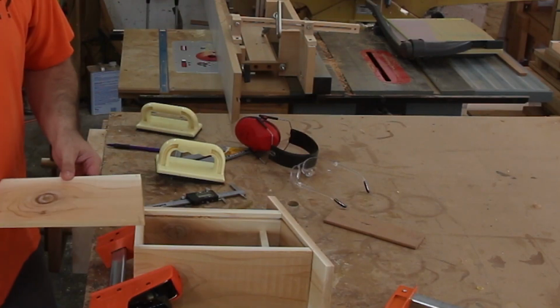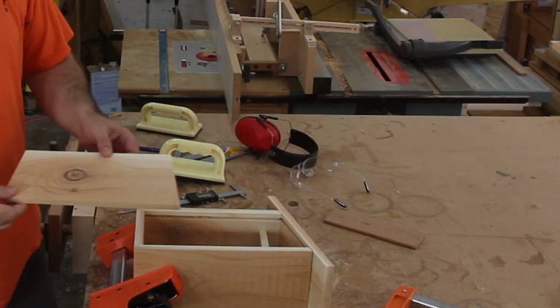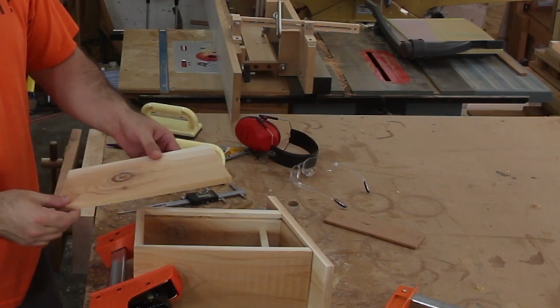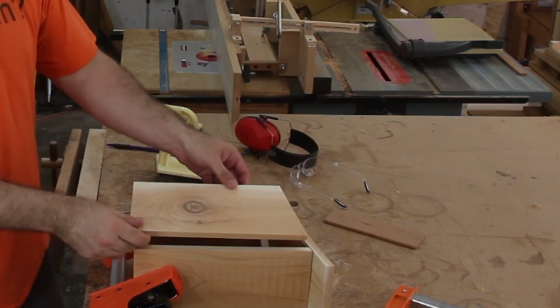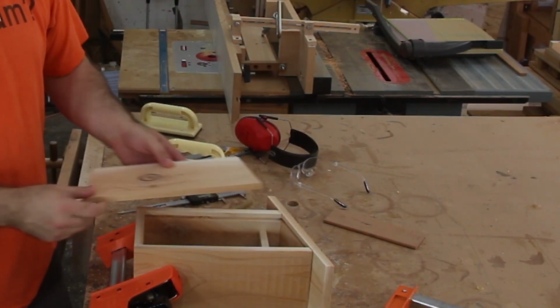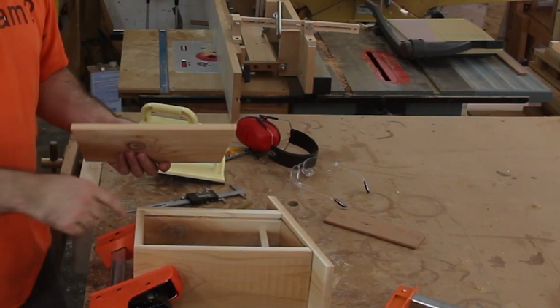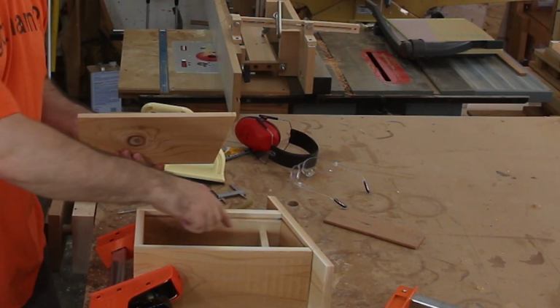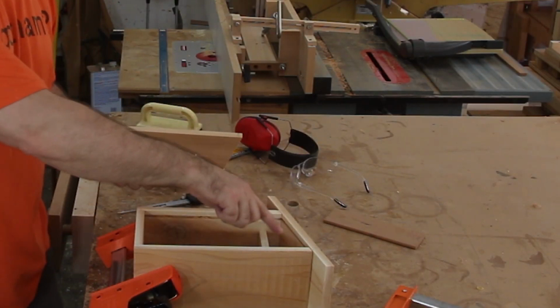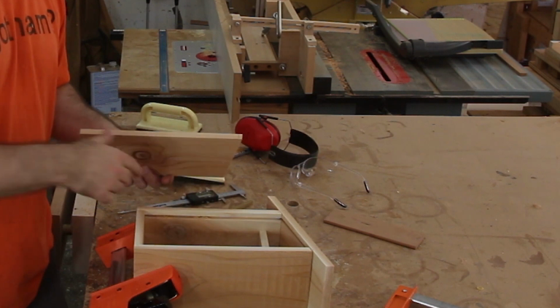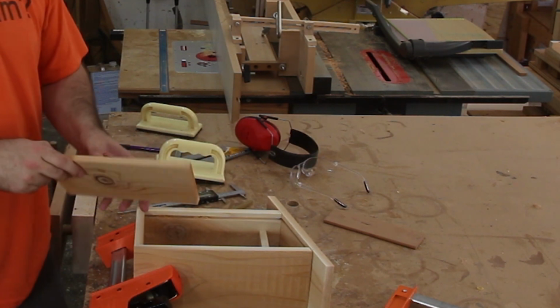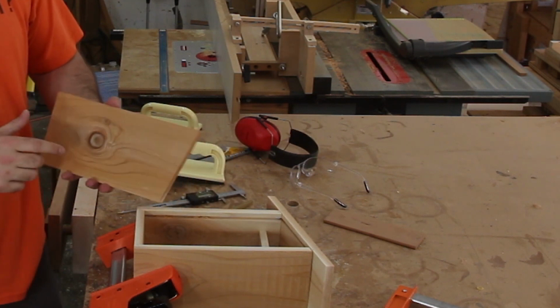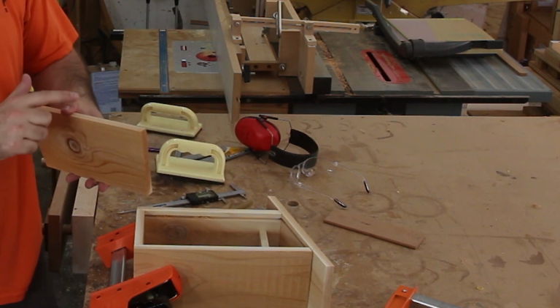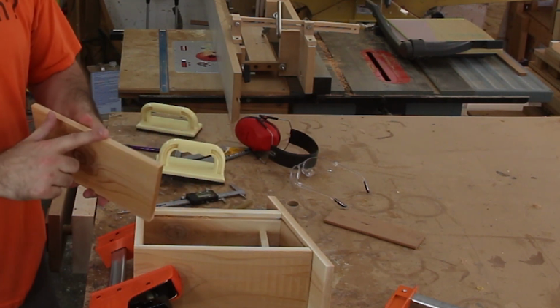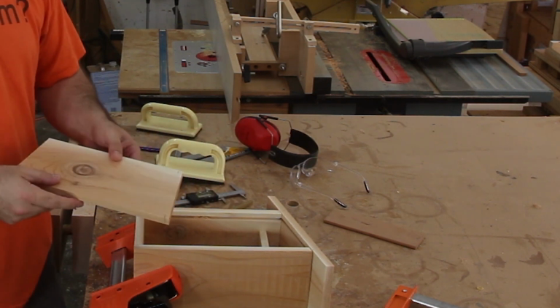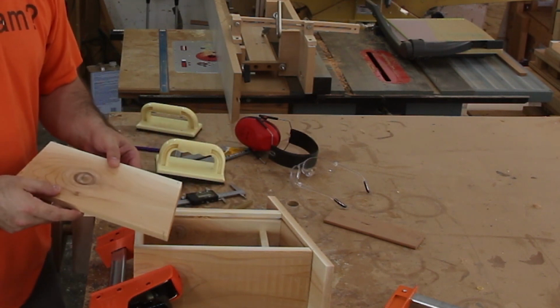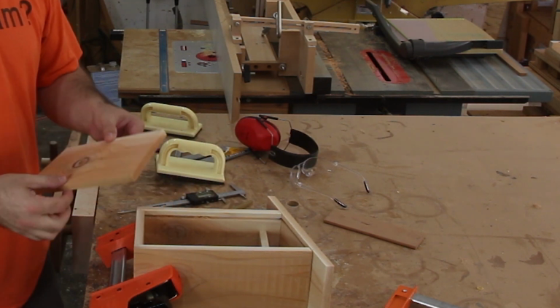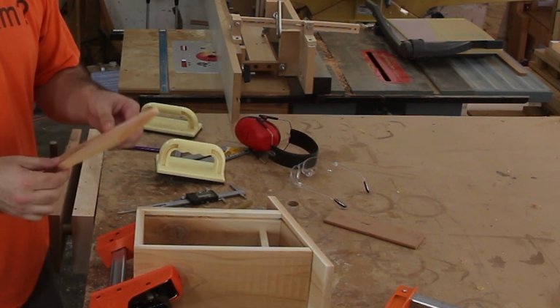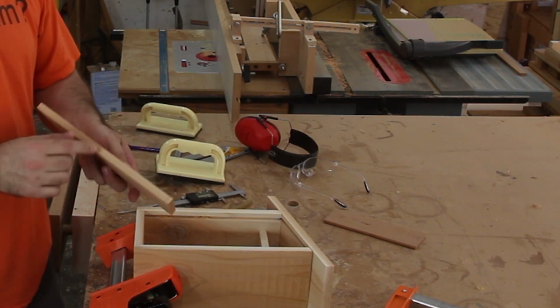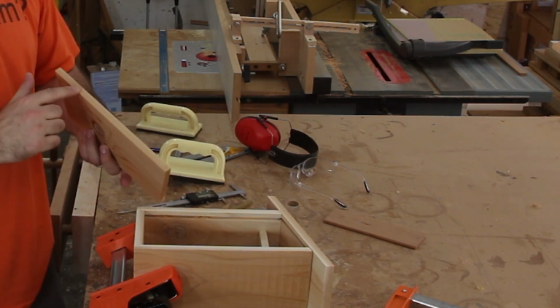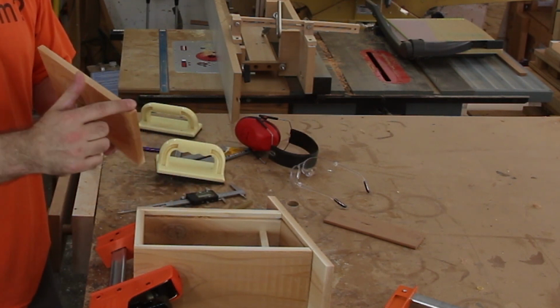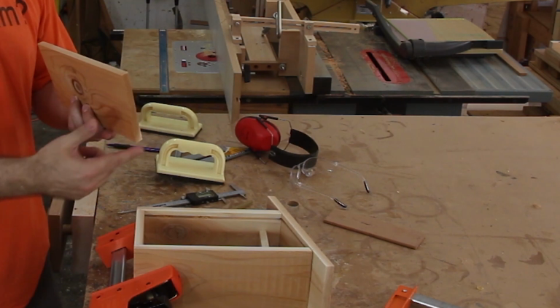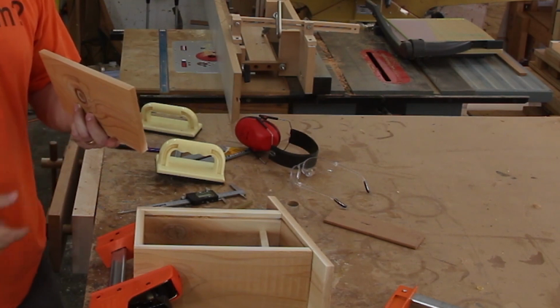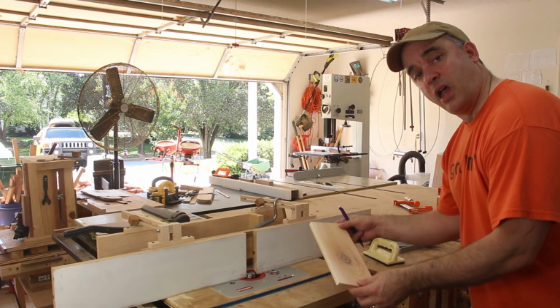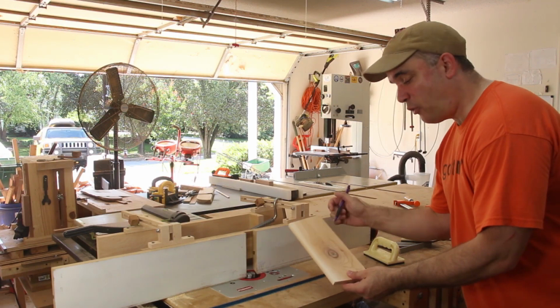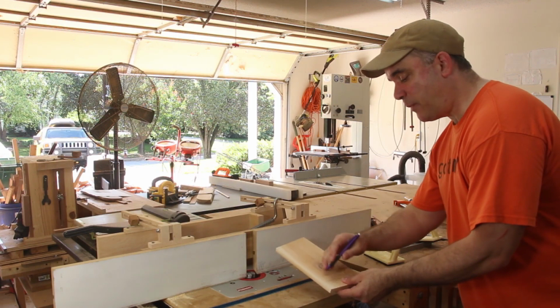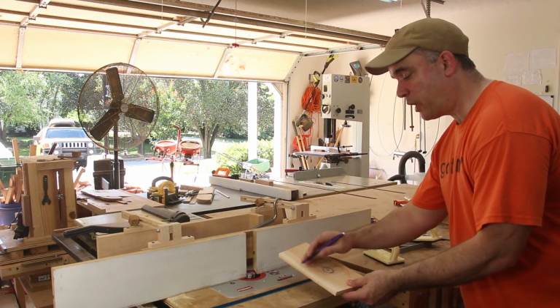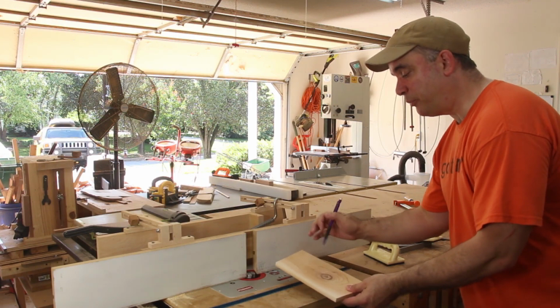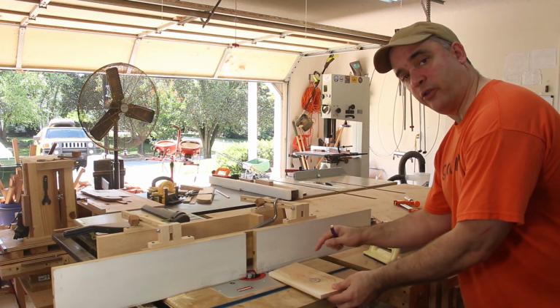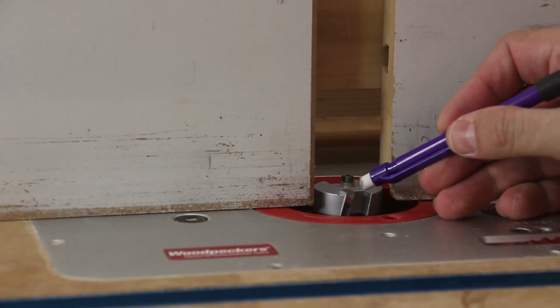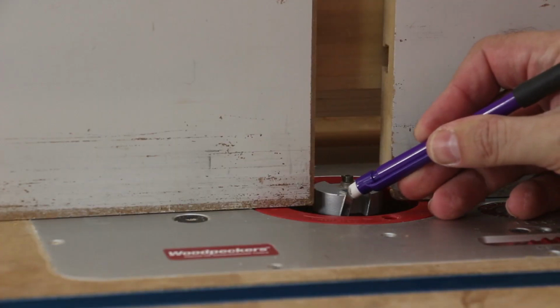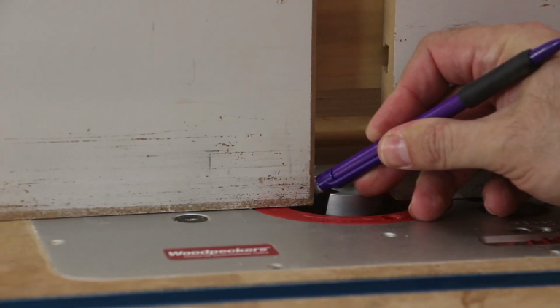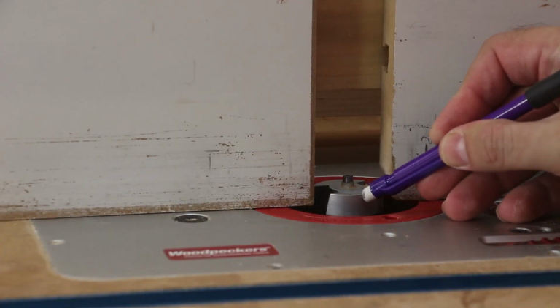In order to get this panel to fit into the front groove that we created all the way around the piece, I need to make these edges a quarter inch thick, and I'm going to do that by making a rabbet all the way around this piece. I'm going to form that rabbet all the way around this panel at the router table by using a rabbeting bit.